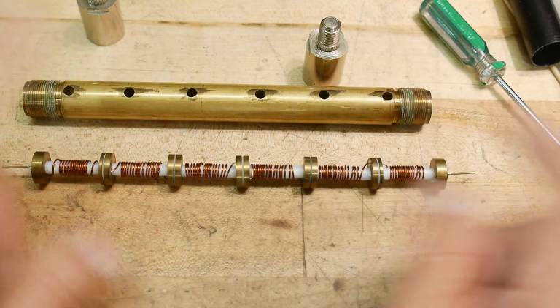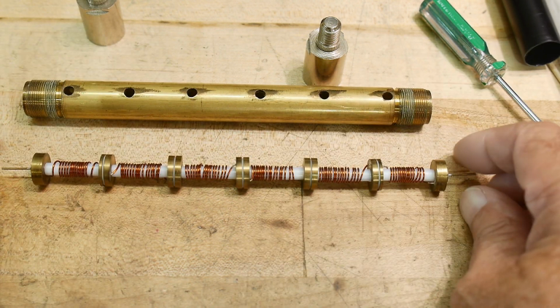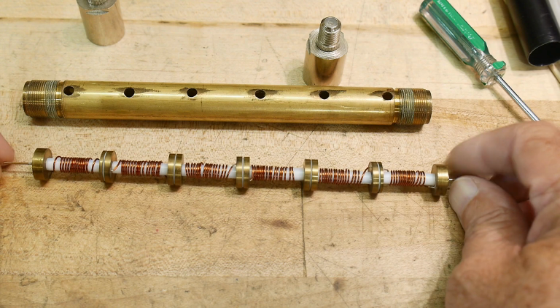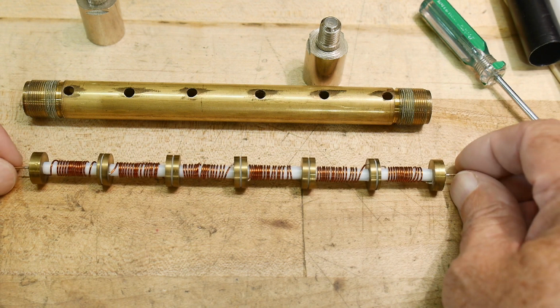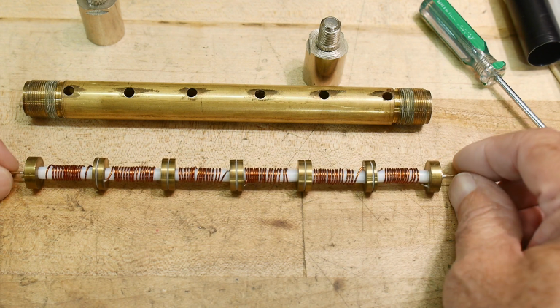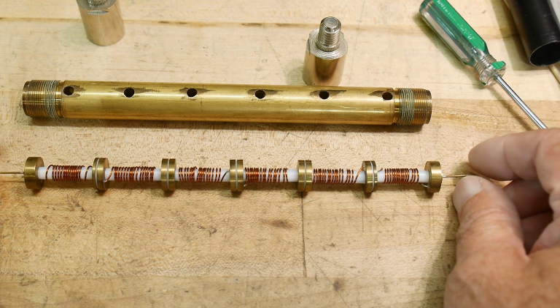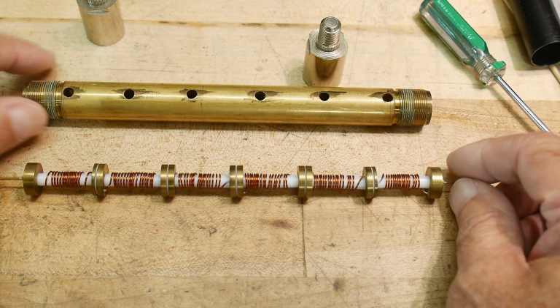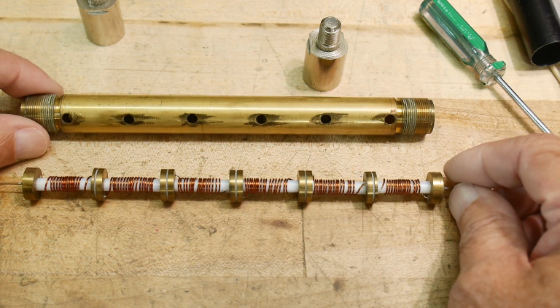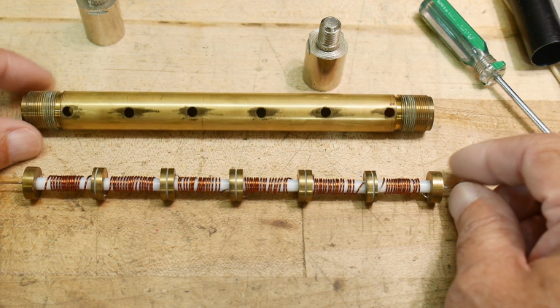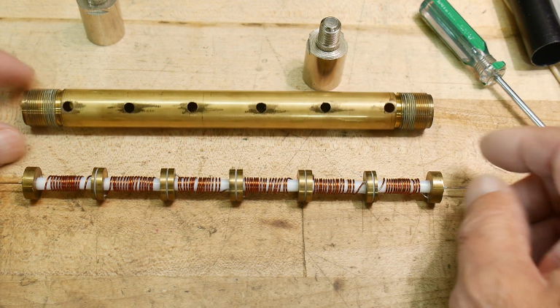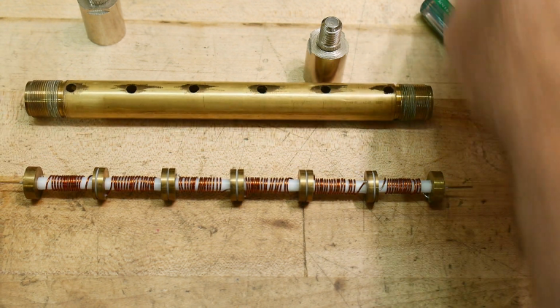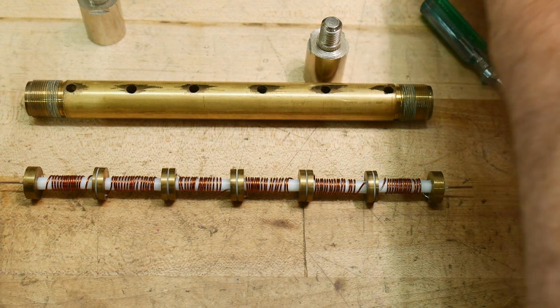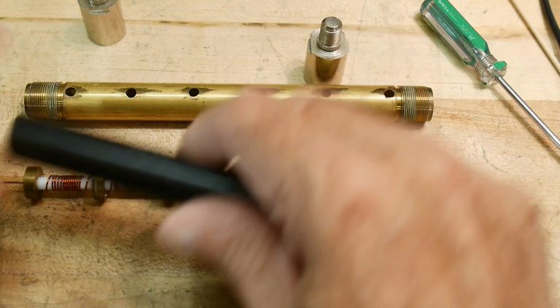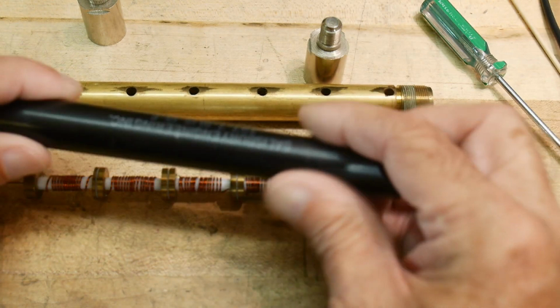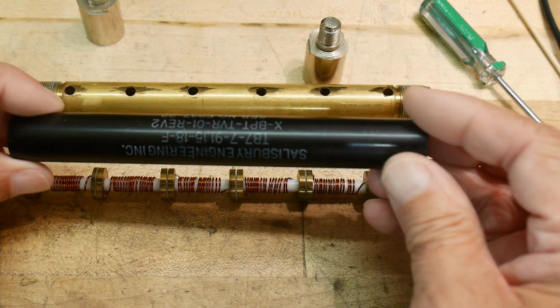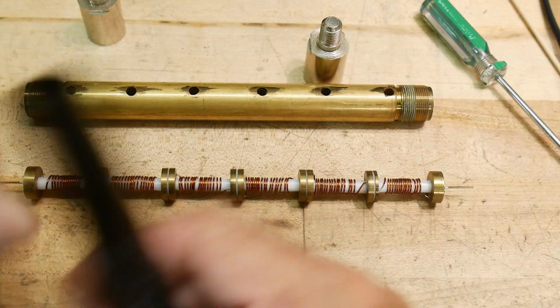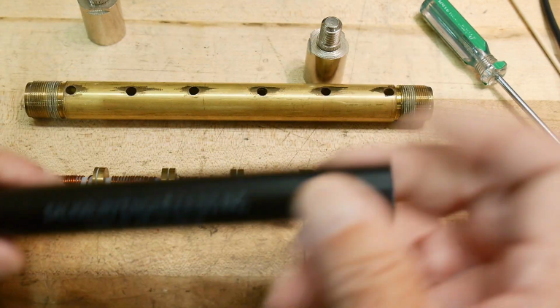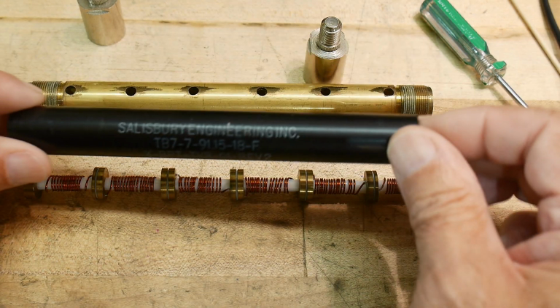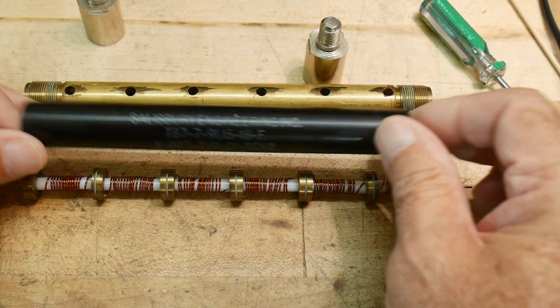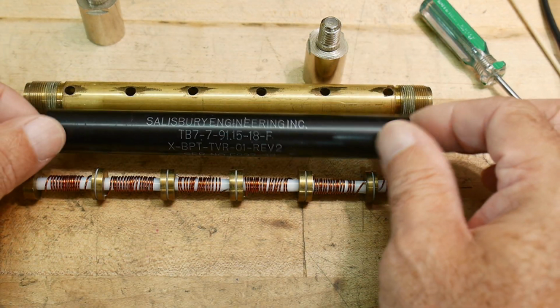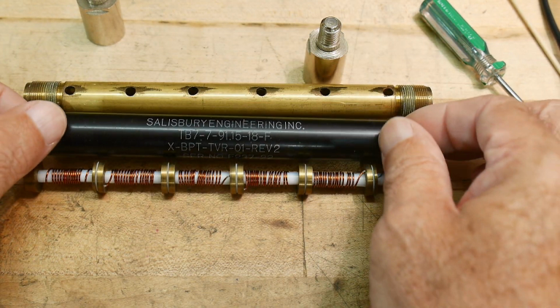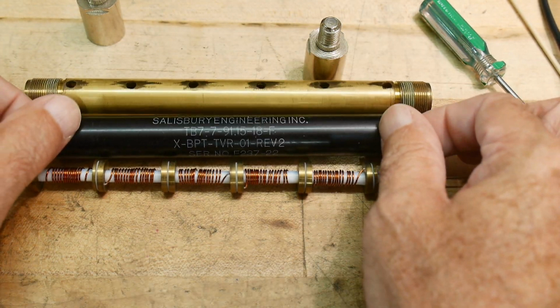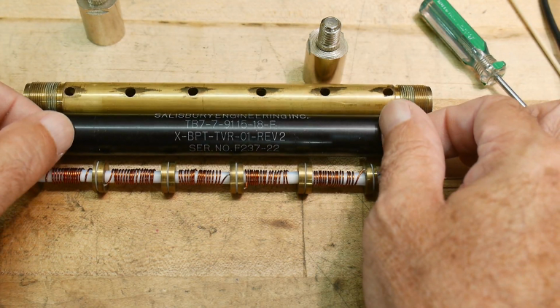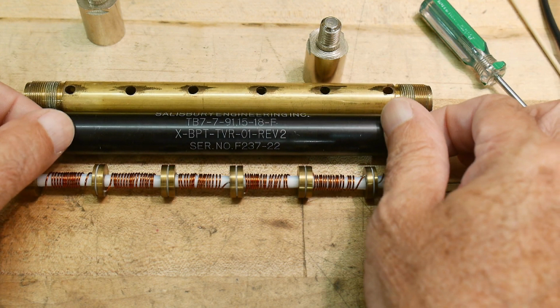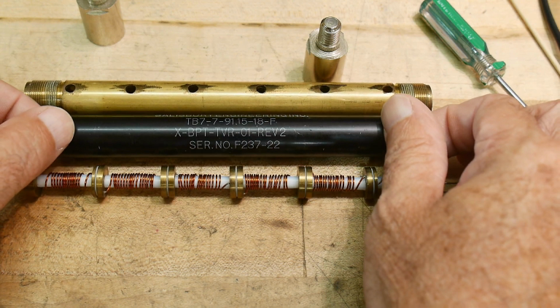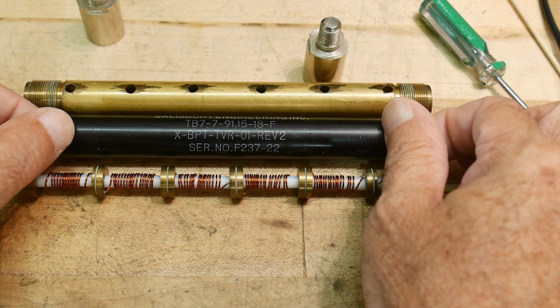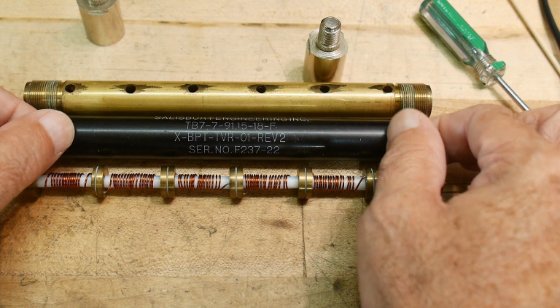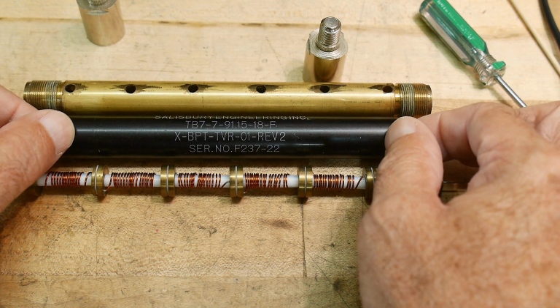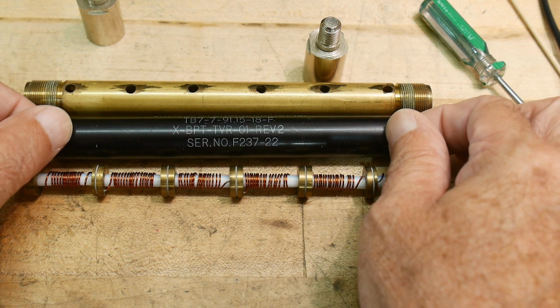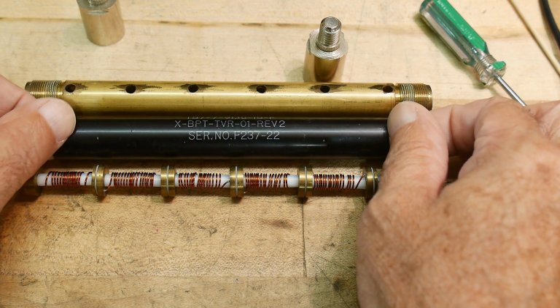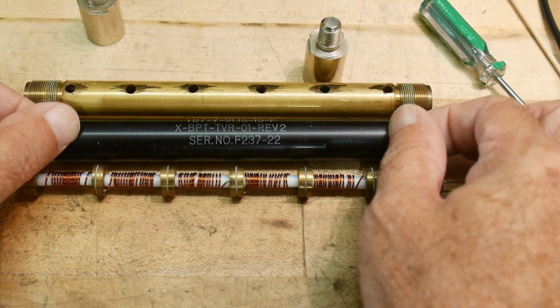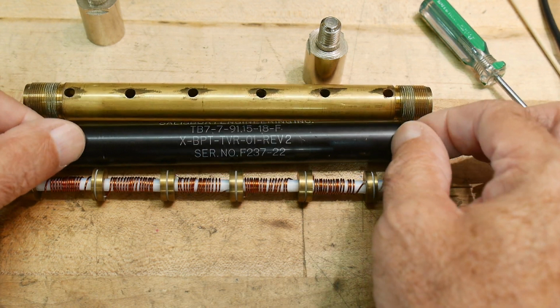So yeah, this thing is just super neat — I like it. So there you go, I hope you enjoyed that. I just think this thing is really cool. Salisbury Engineering, Rev 2 — they didn't get it right the first time.